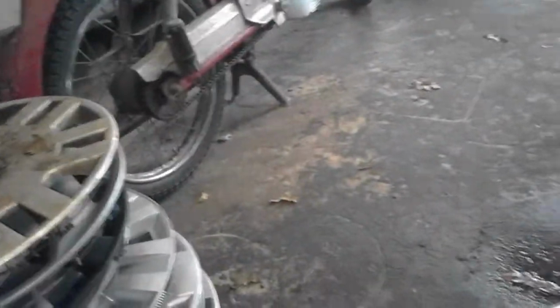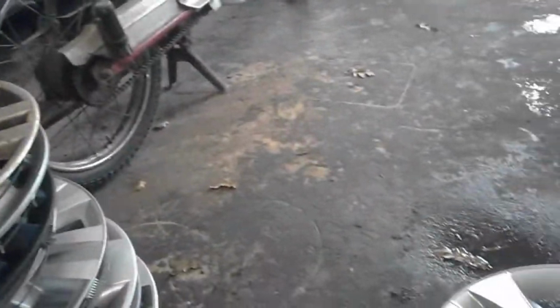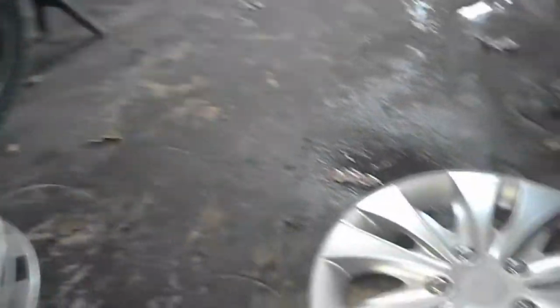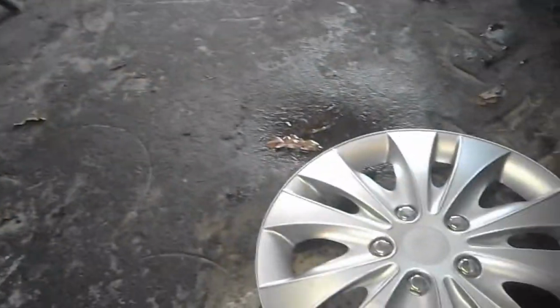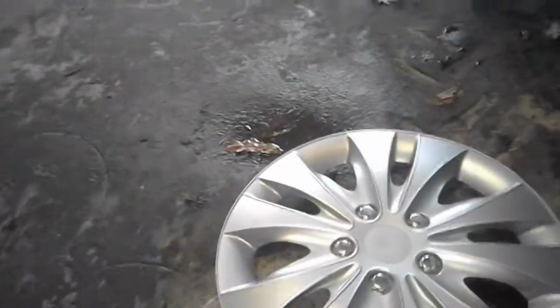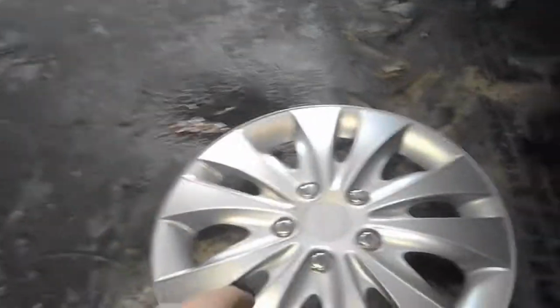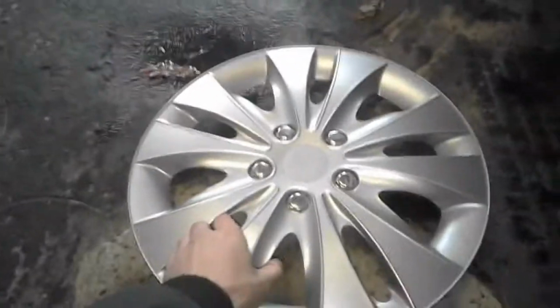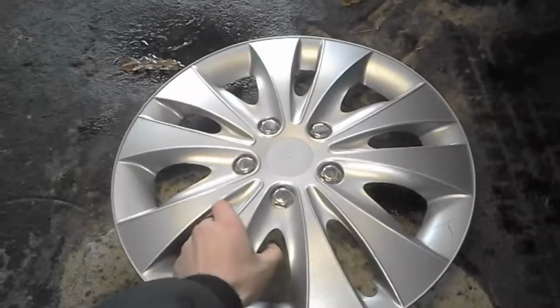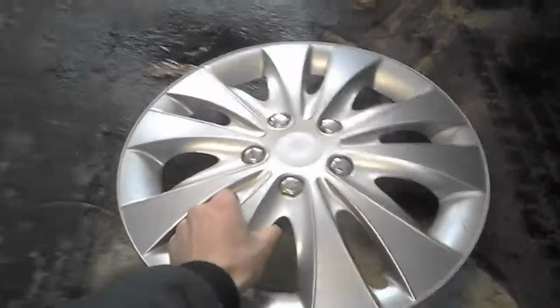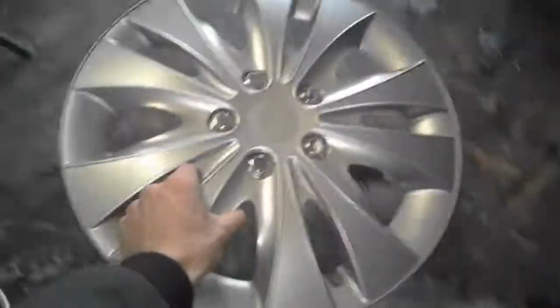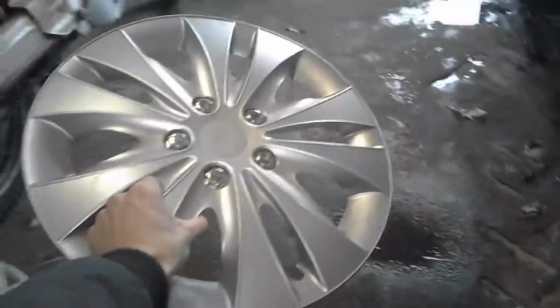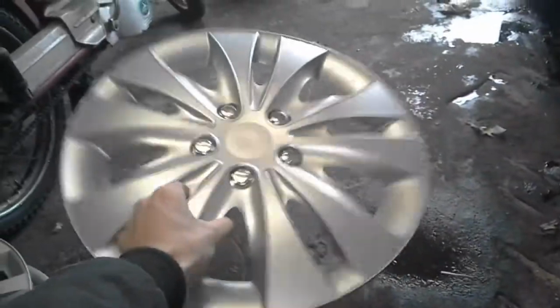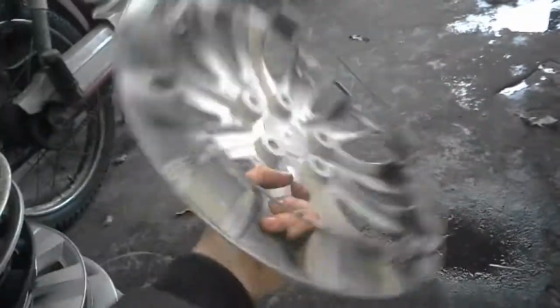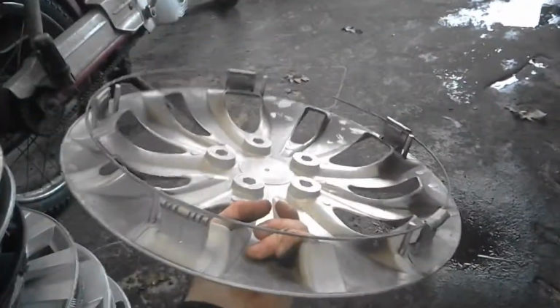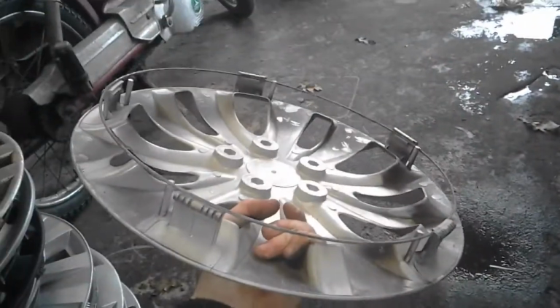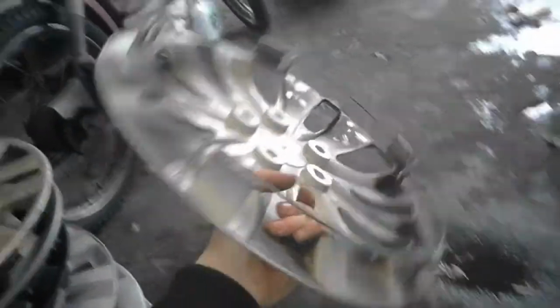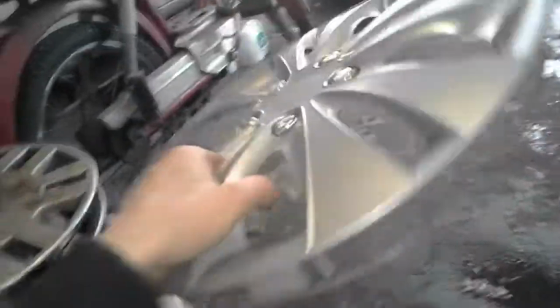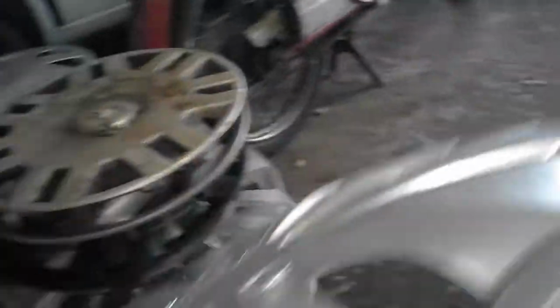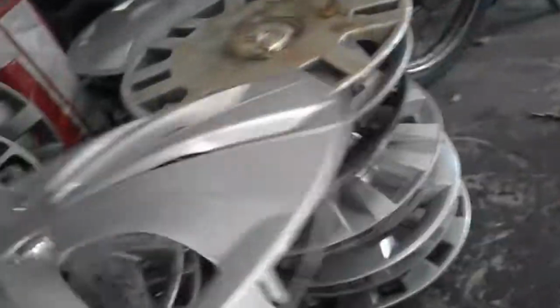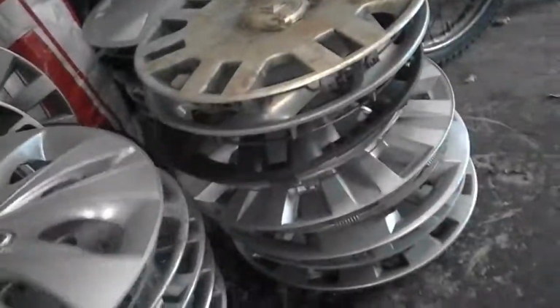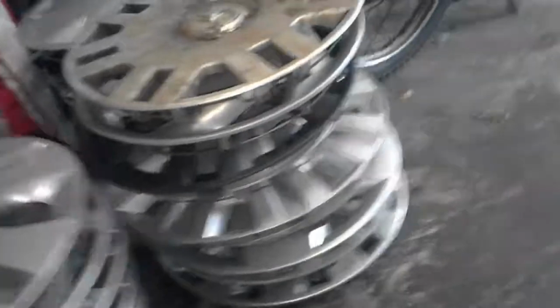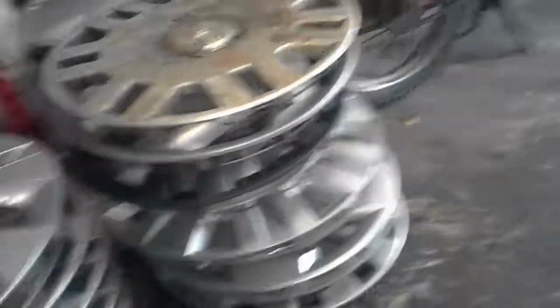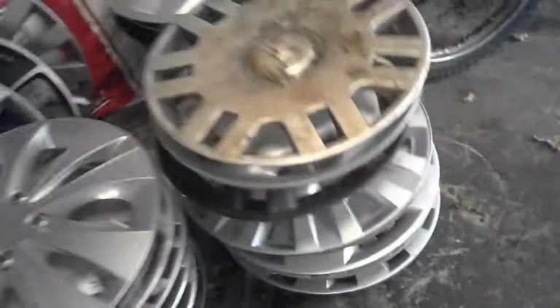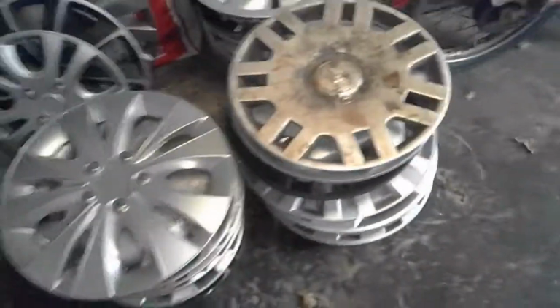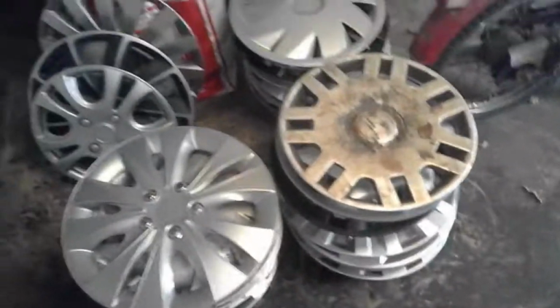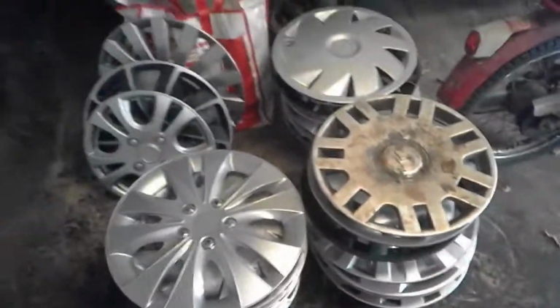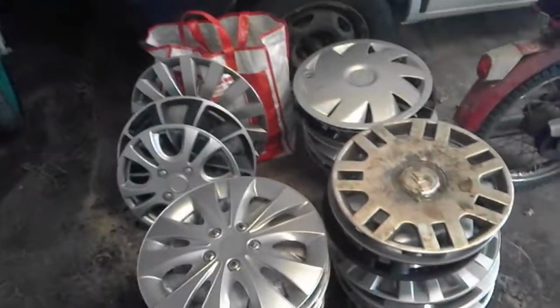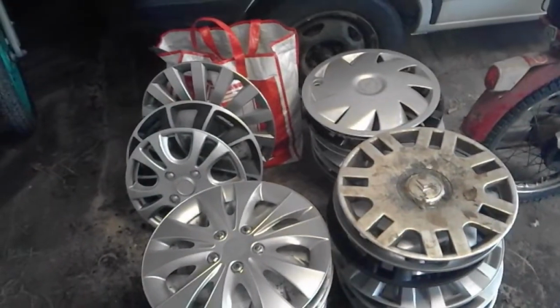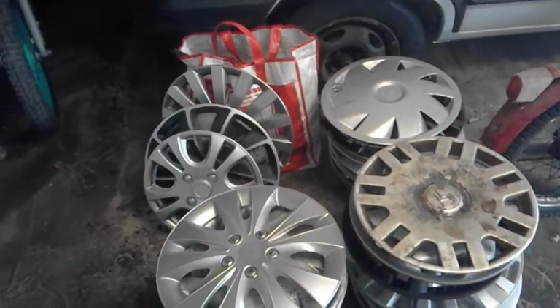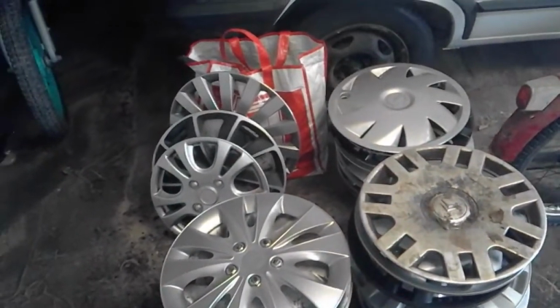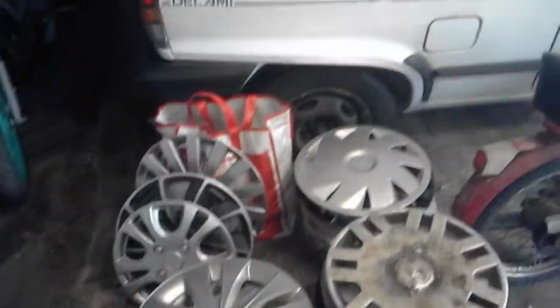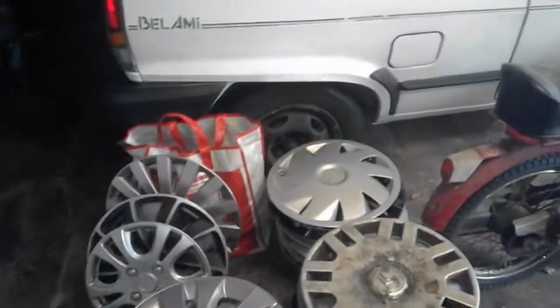And the last one is the finding from some weeks ago — this aftermarket hubcap, just a 16 inch which is complete. That's it. I hope you enjoyed the review. Thanks for watching.